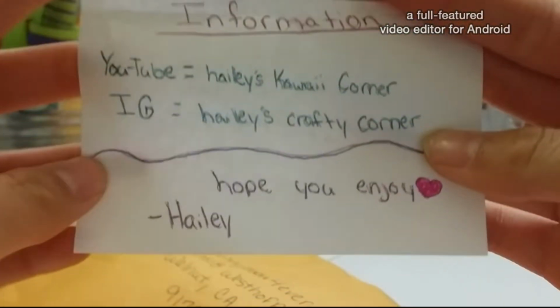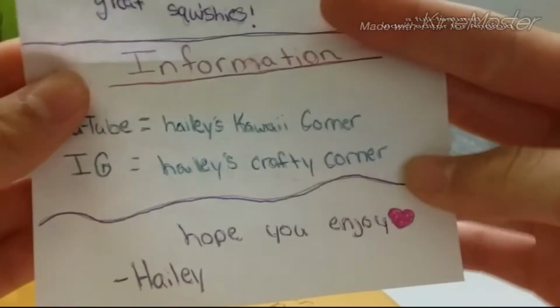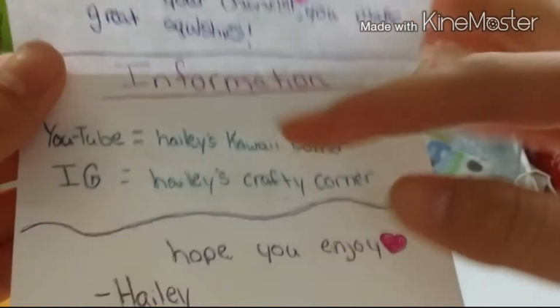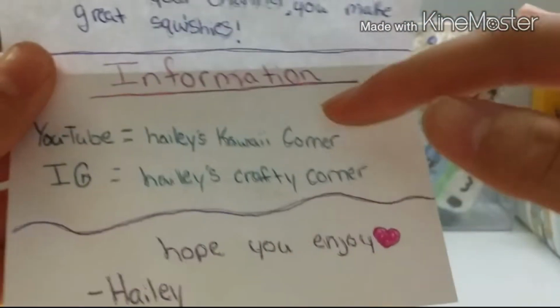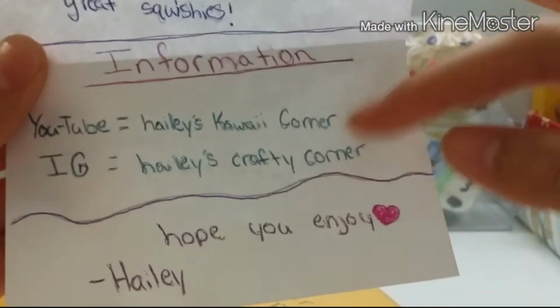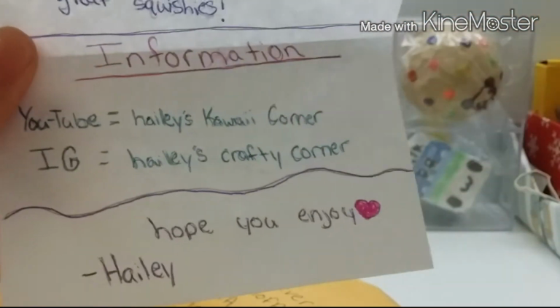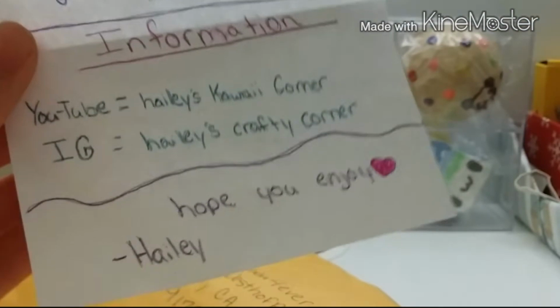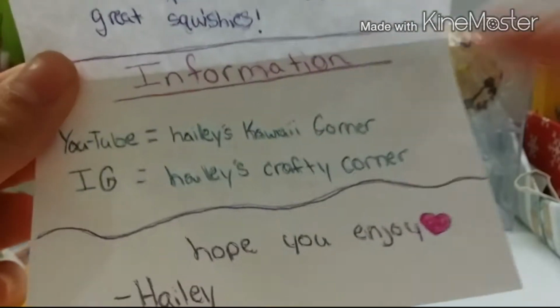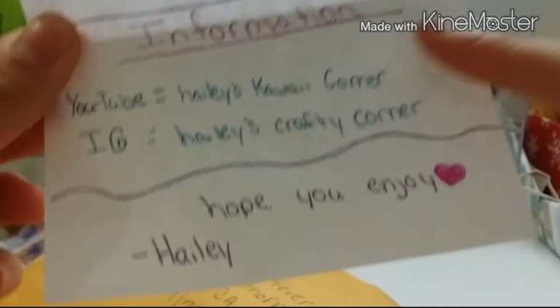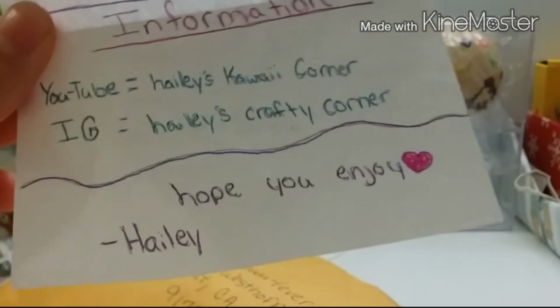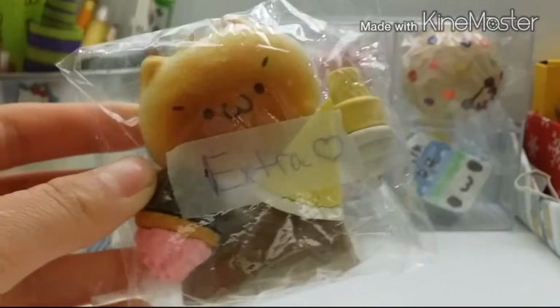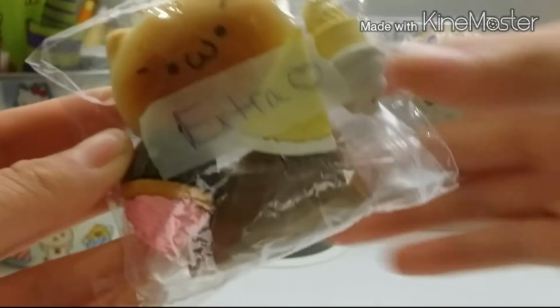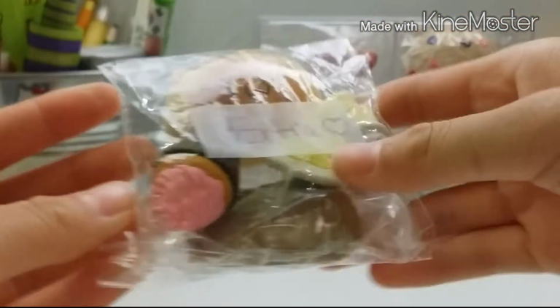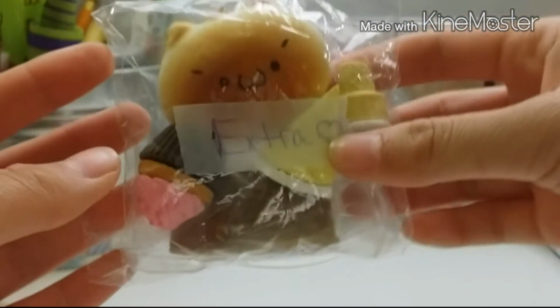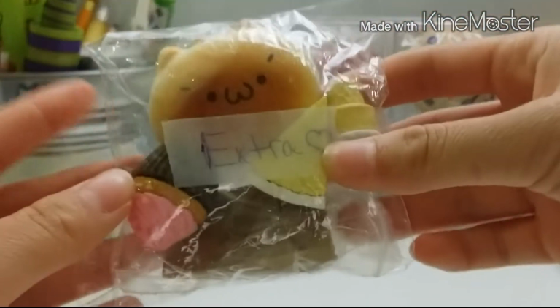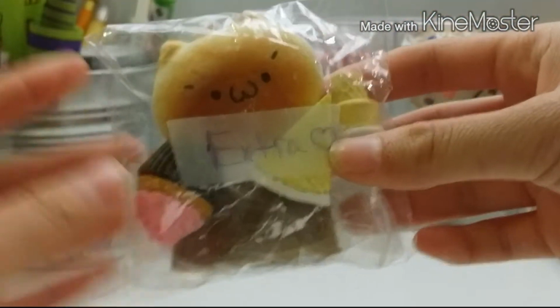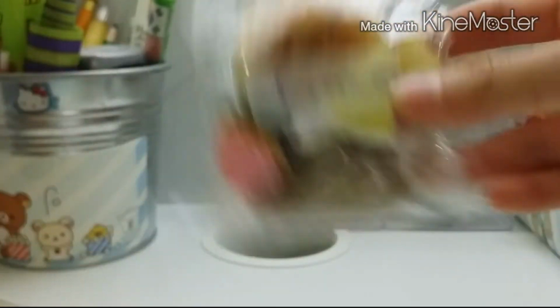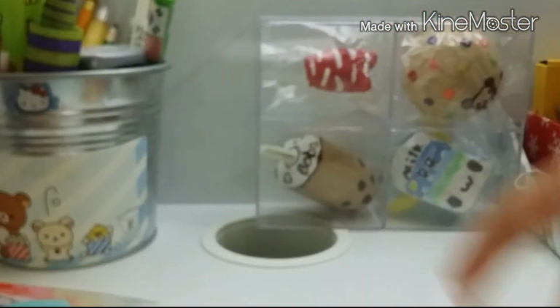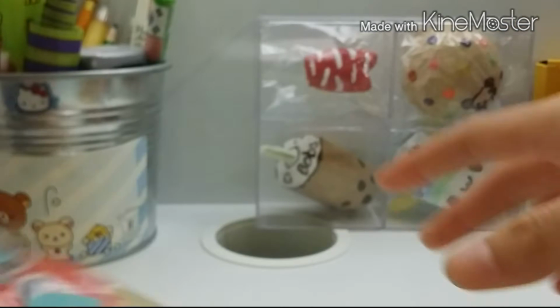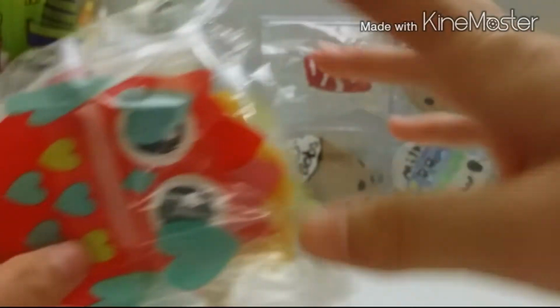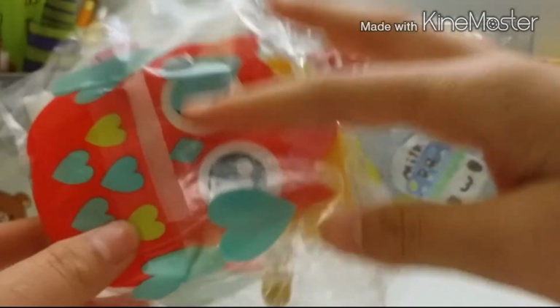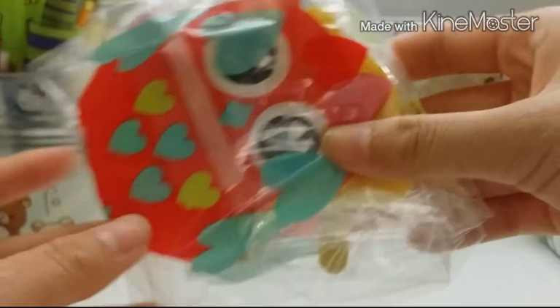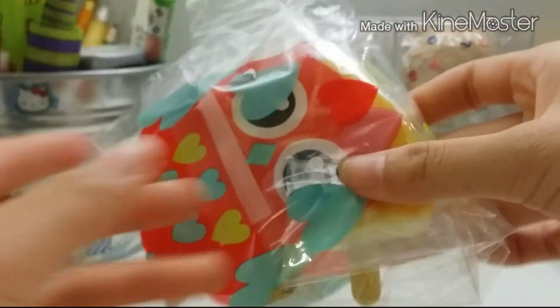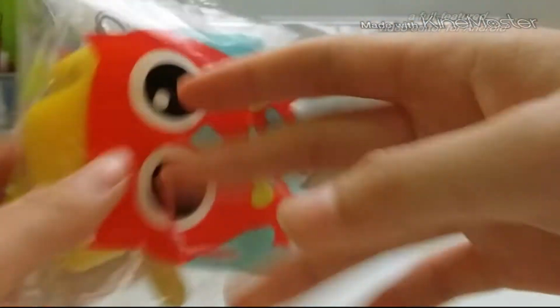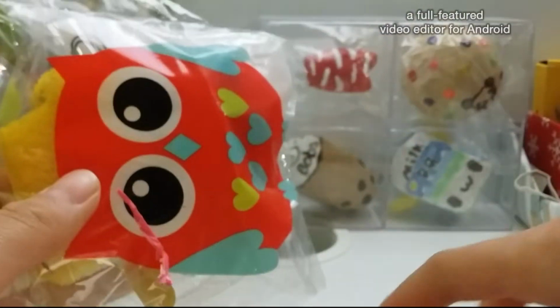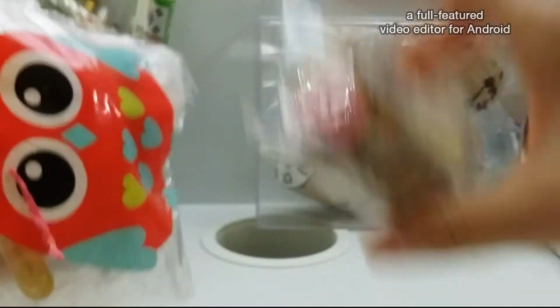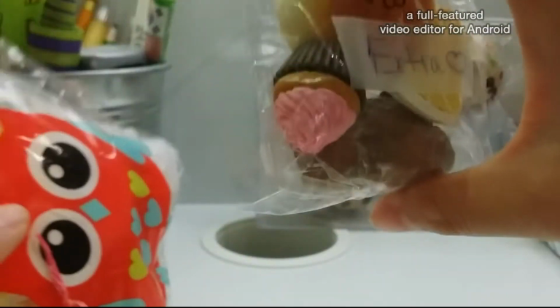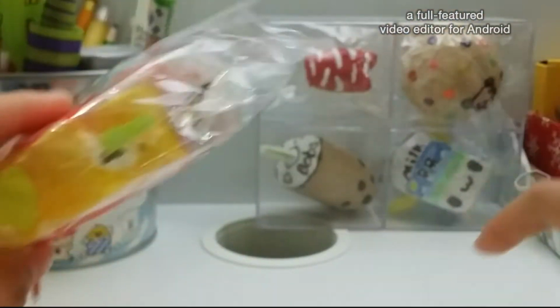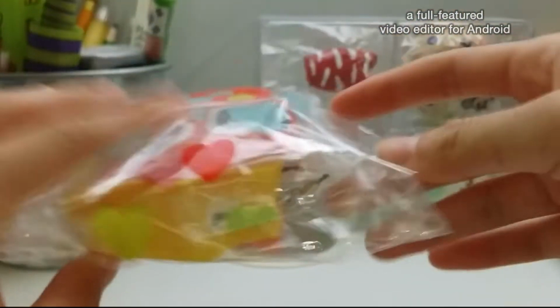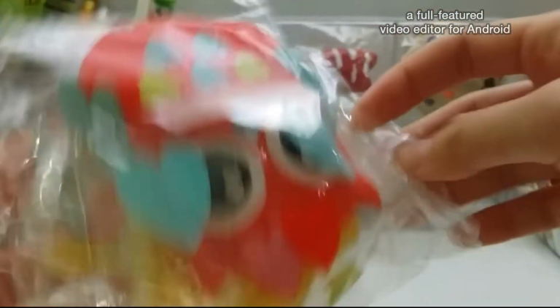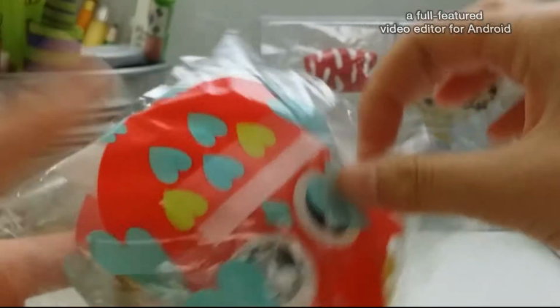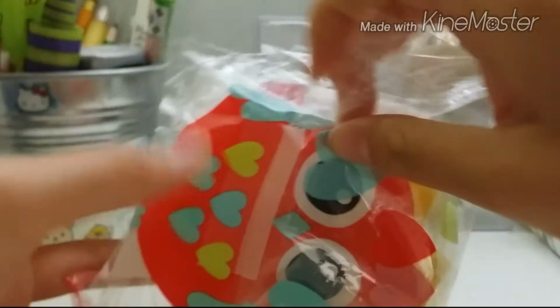And then this is her information. Oh, she has a YouTube too. She gave me extras, and I got these for free from a giveaway, and she even gave me extras. So that was really nice of her.